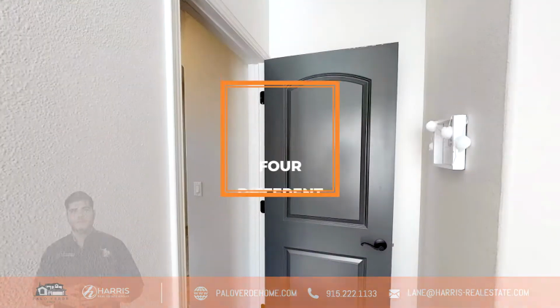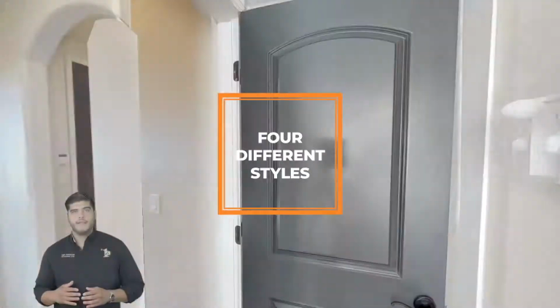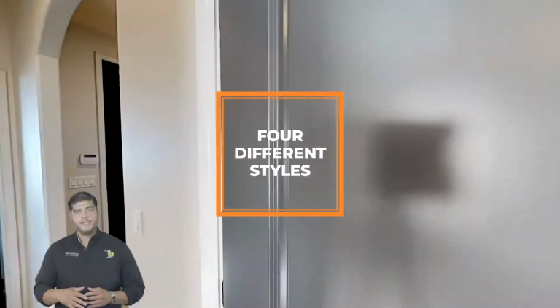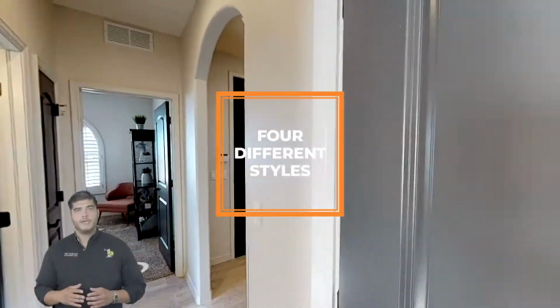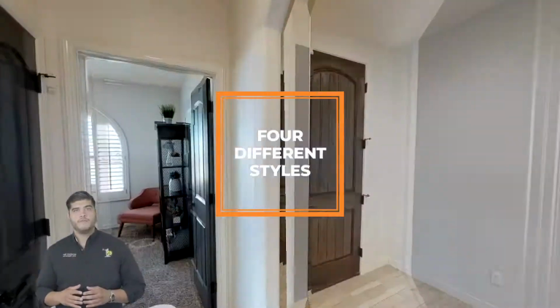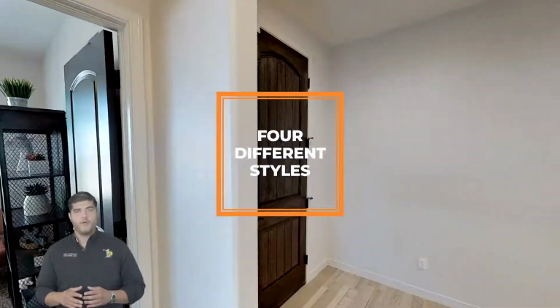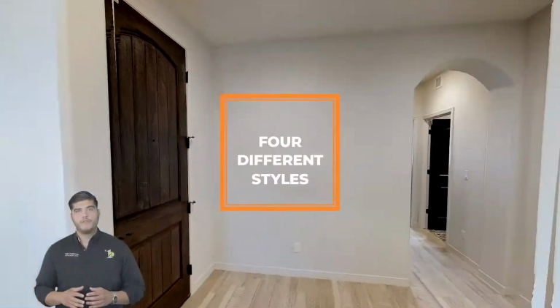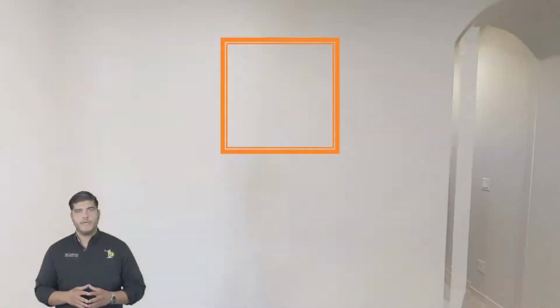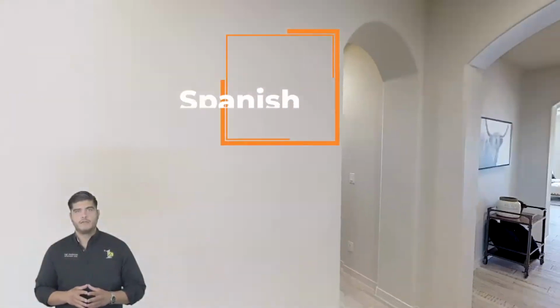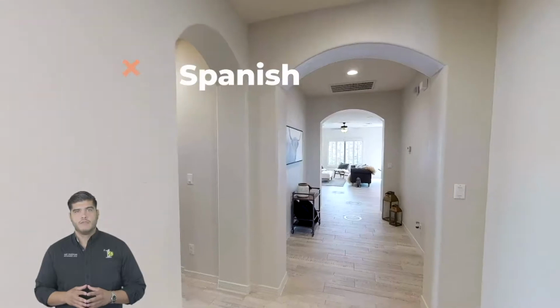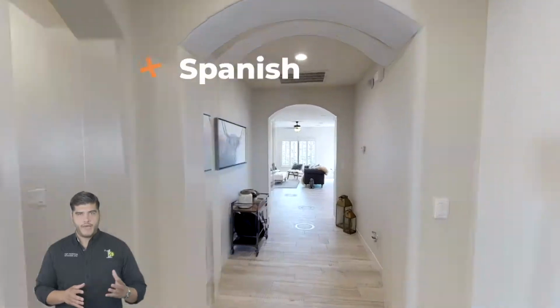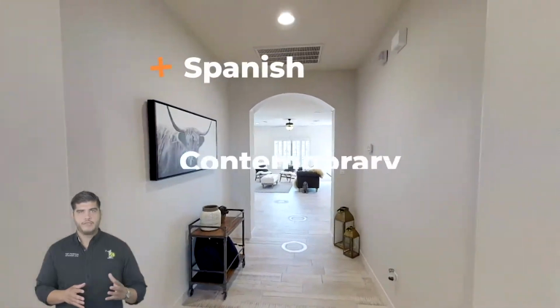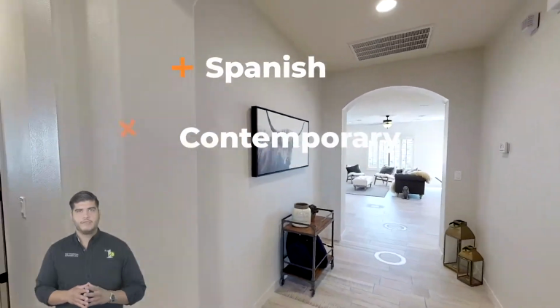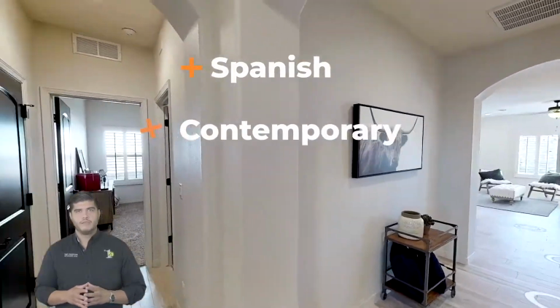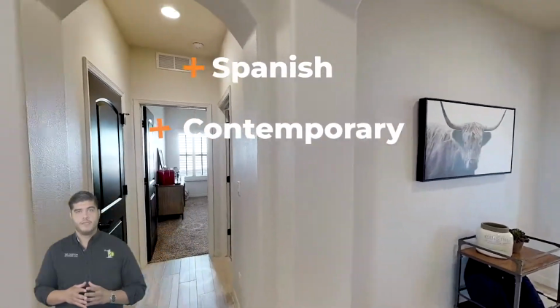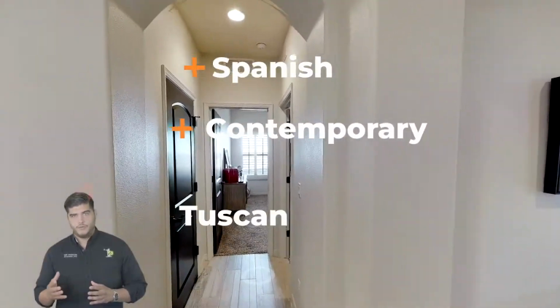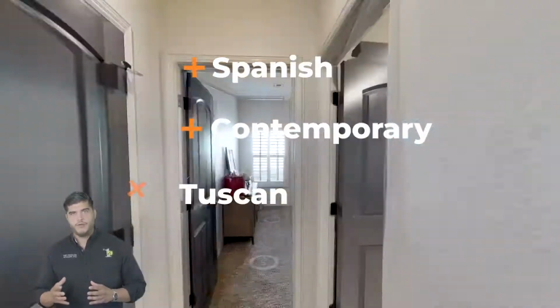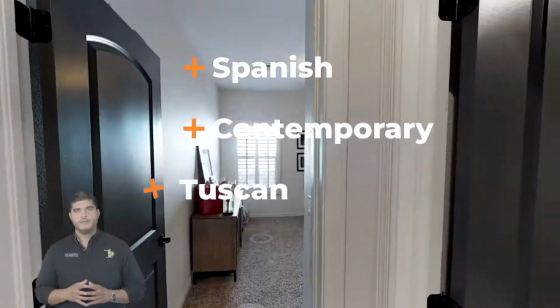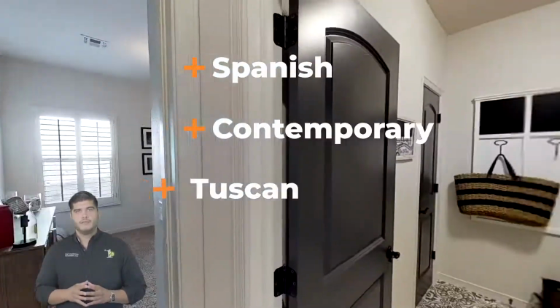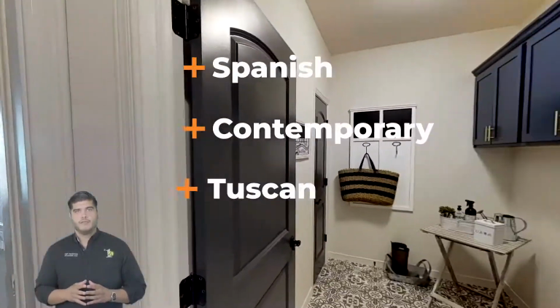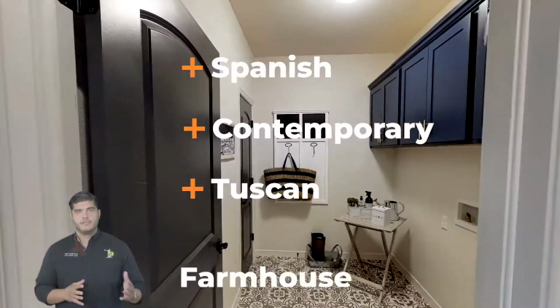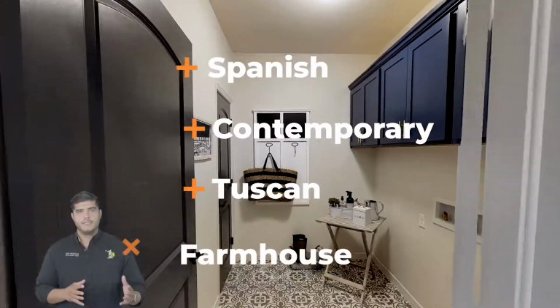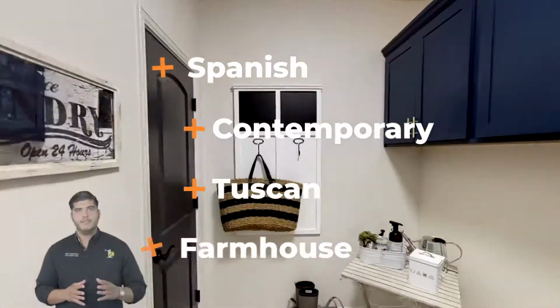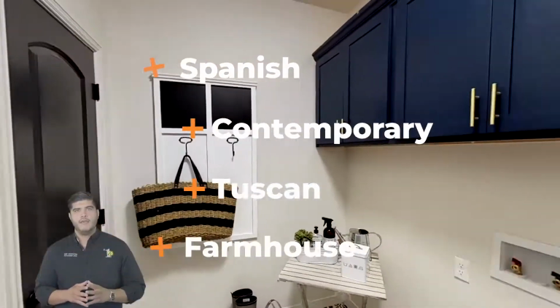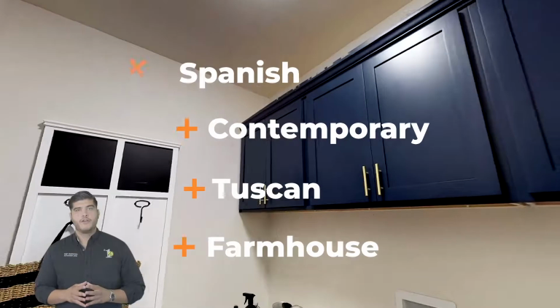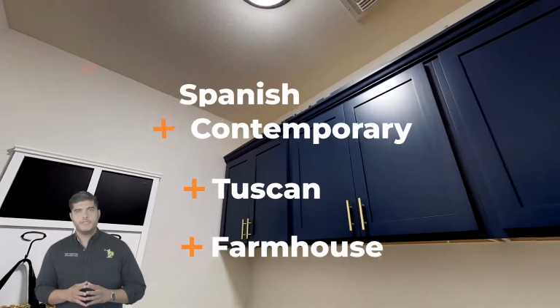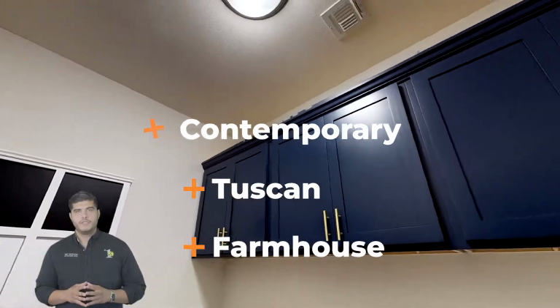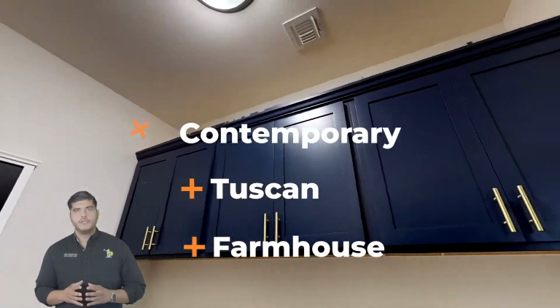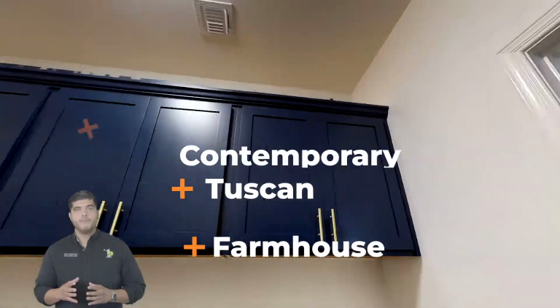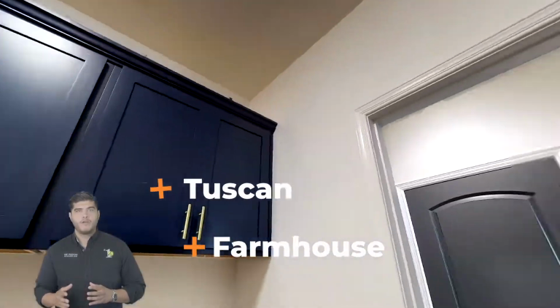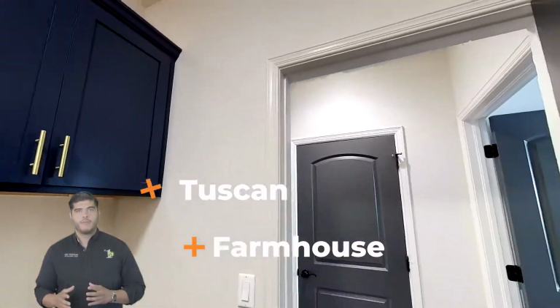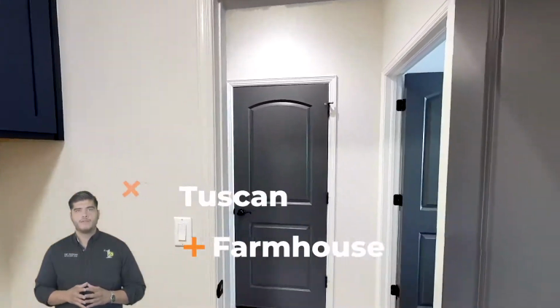The Acacia comes in four different styles: the Spanish, the Contemporary, the Tuscan, and our newest addition, the Modern Farmhouse.